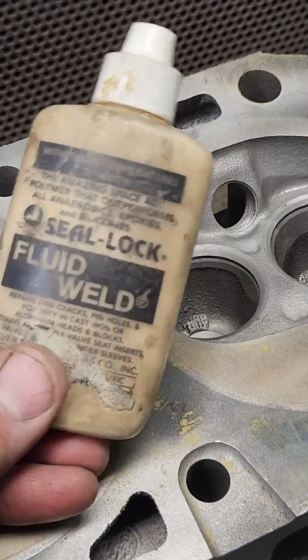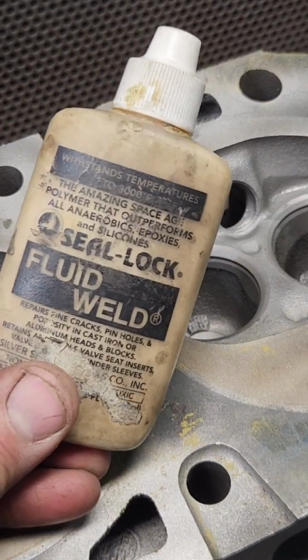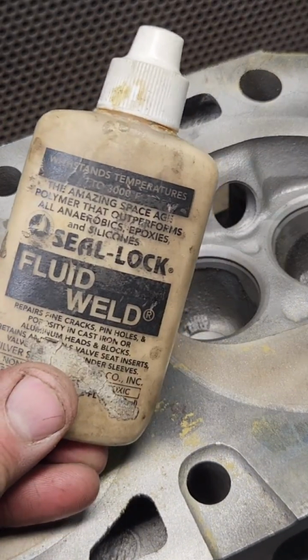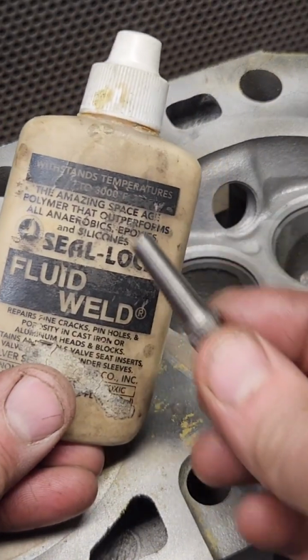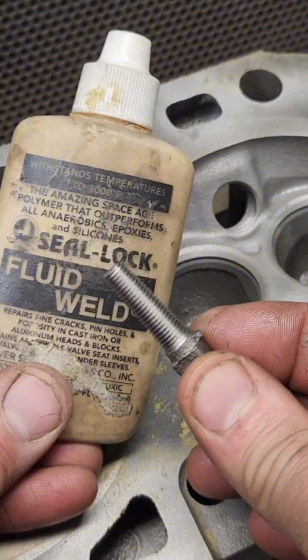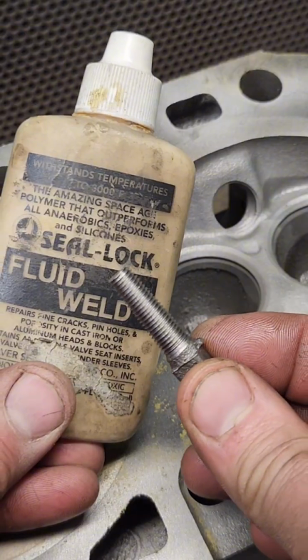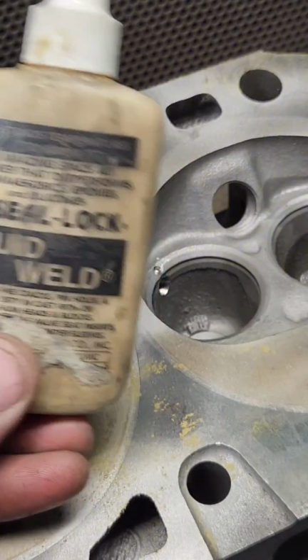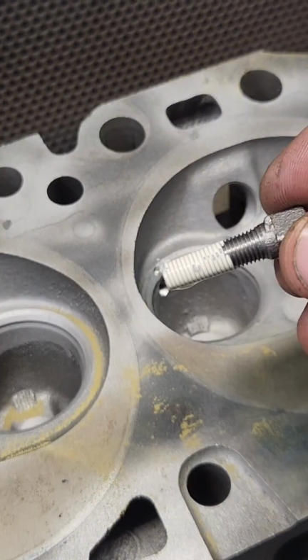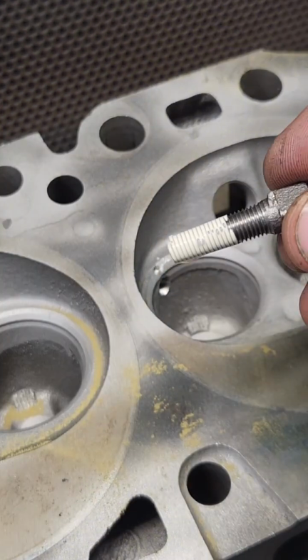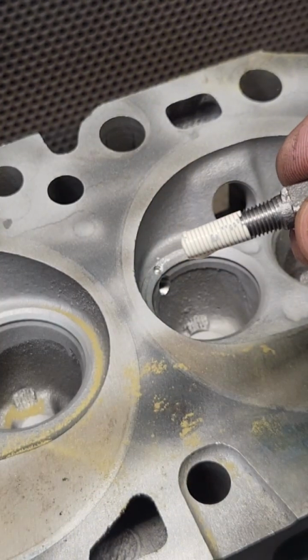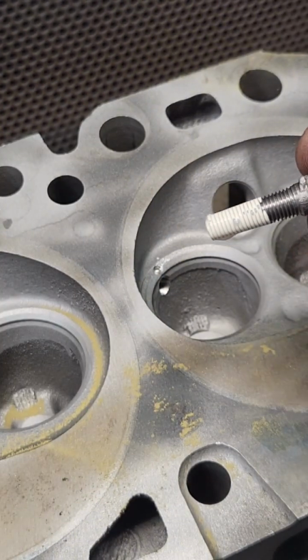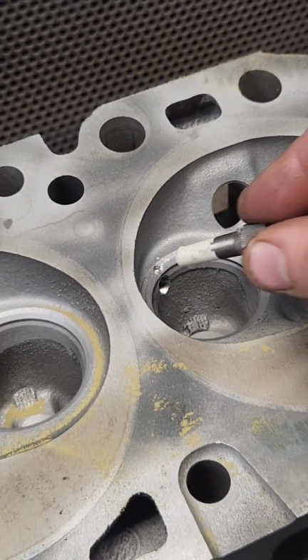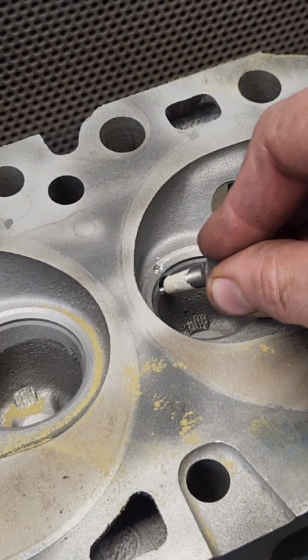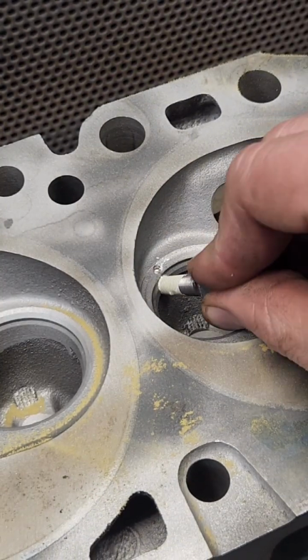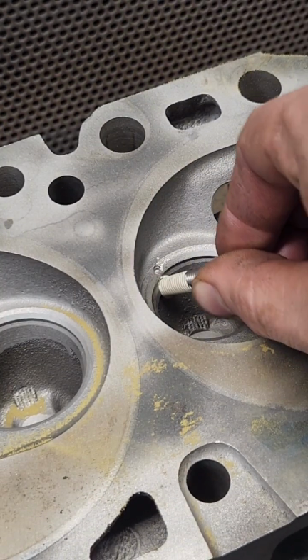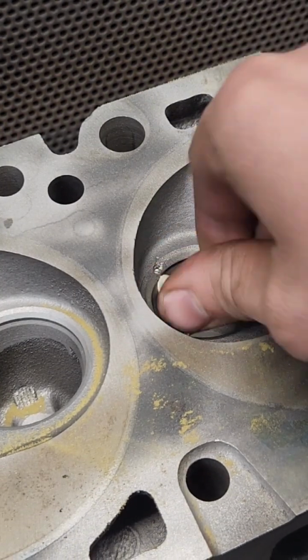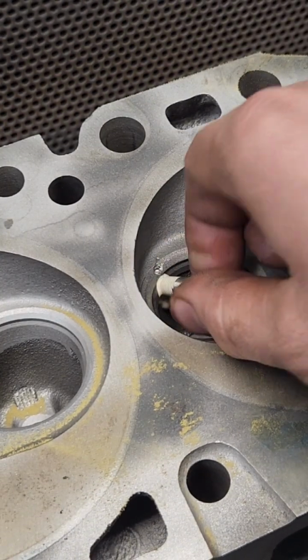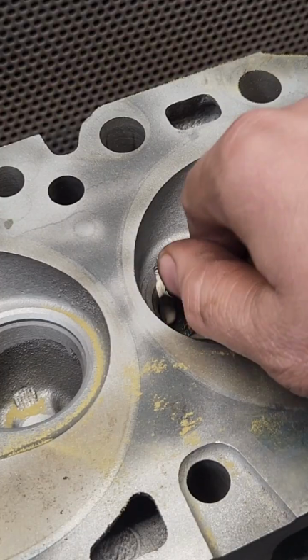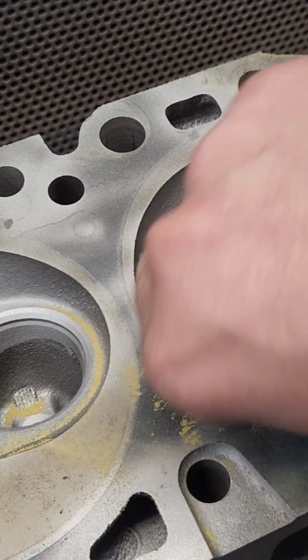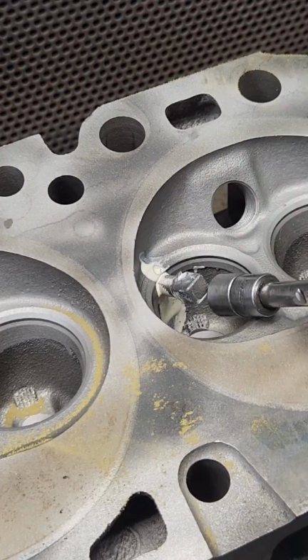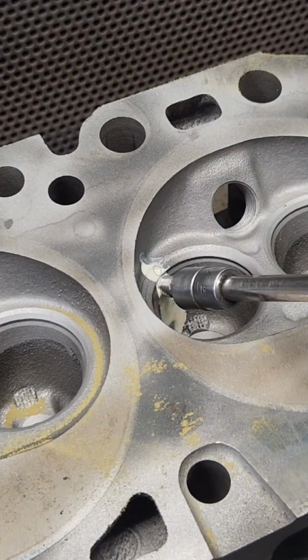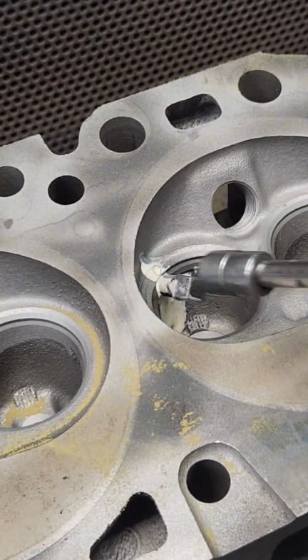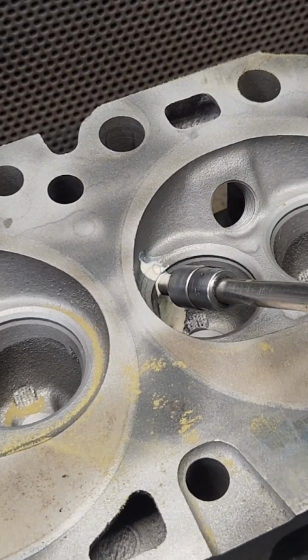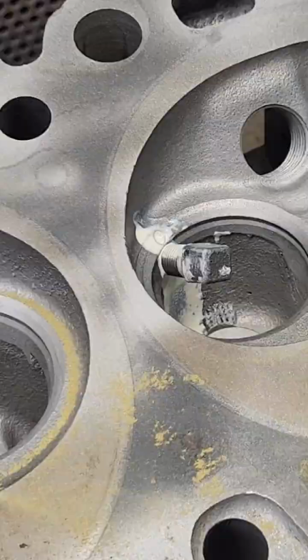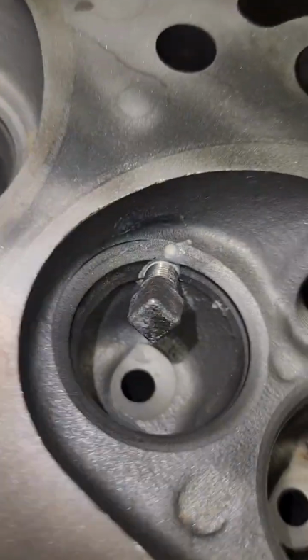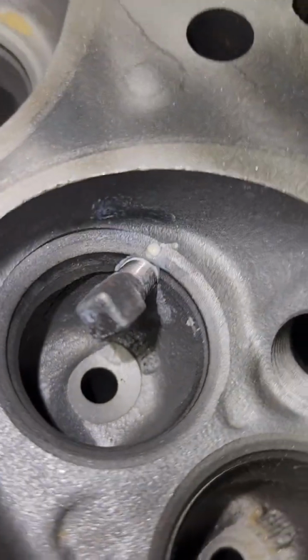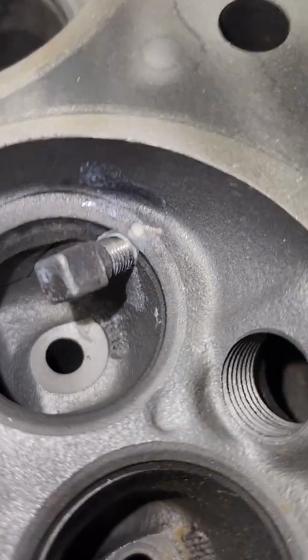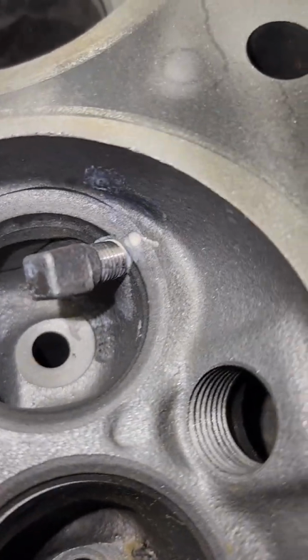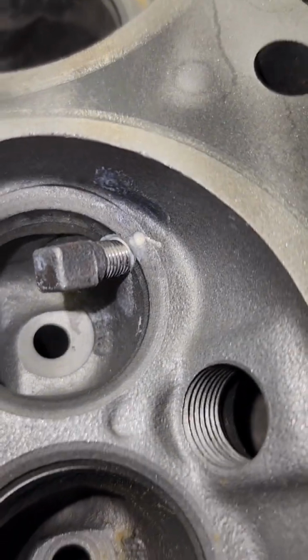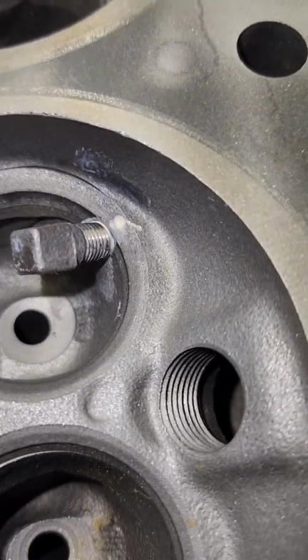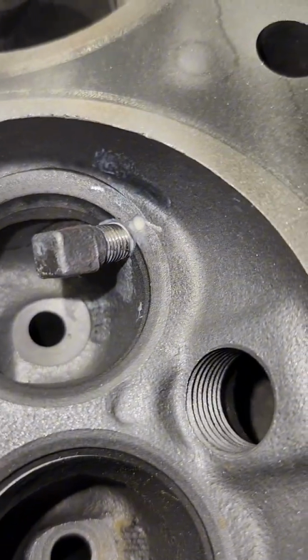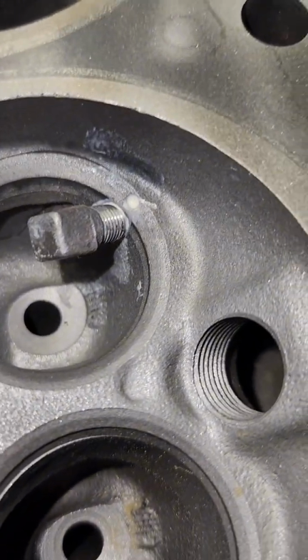Then I got some fluid weld and a tapered pin. I got the fluid weld on the tapered pin — now time to put it in. That's what it looks like with the pin installed. Now it's time to cut it off.